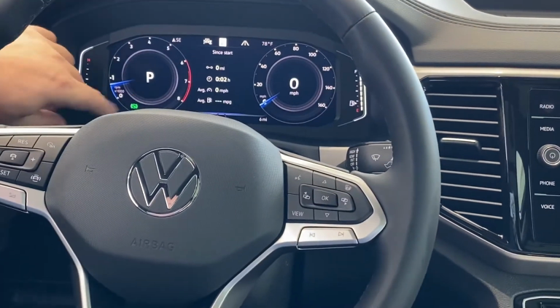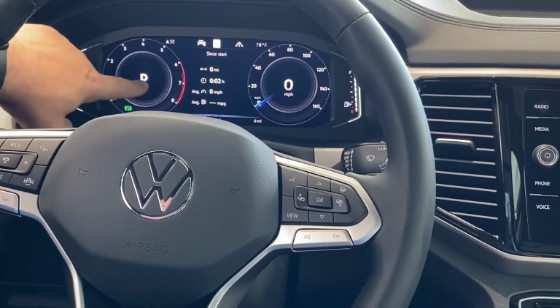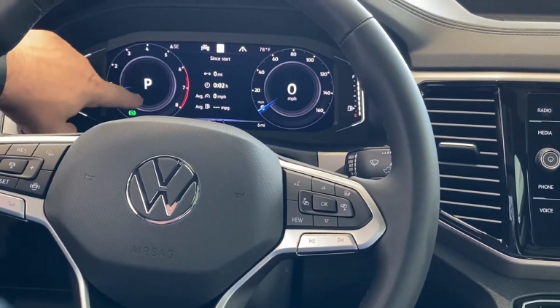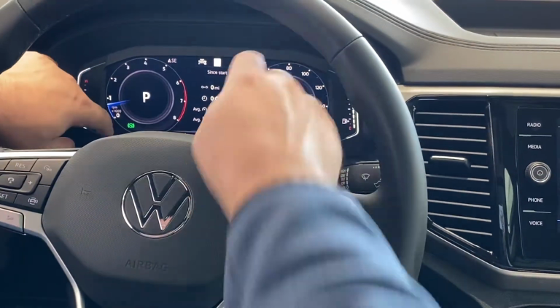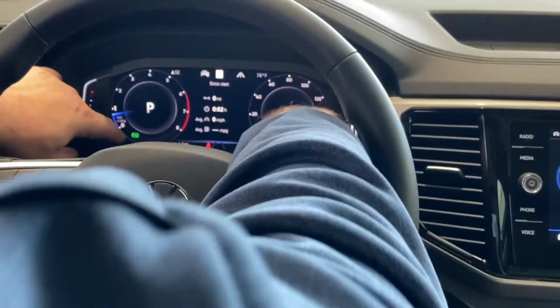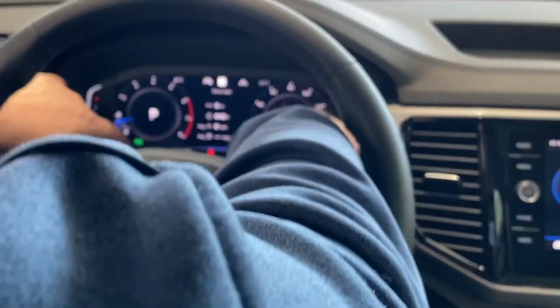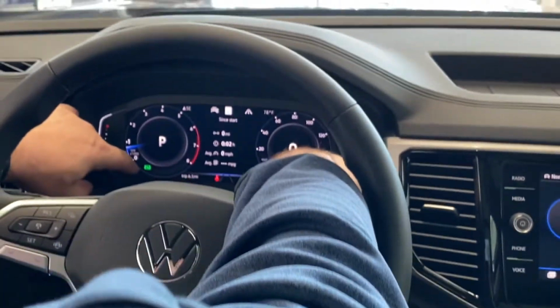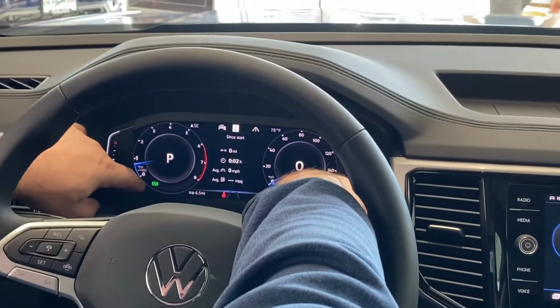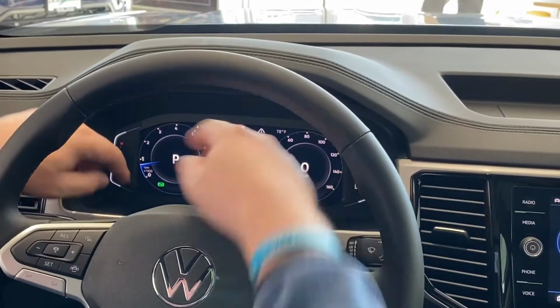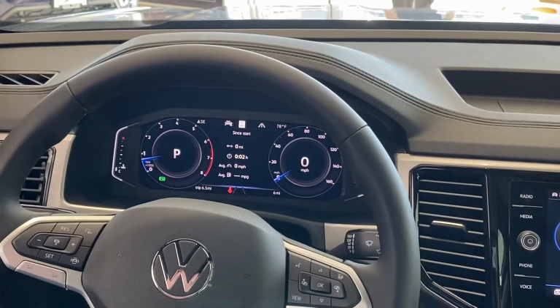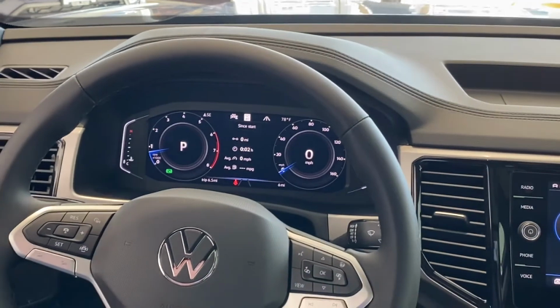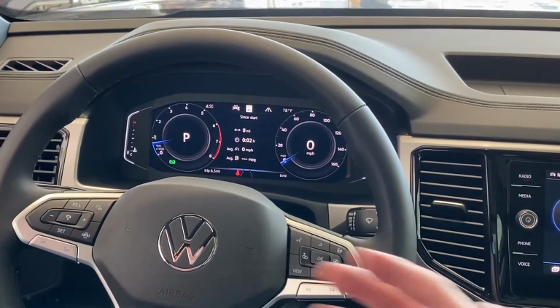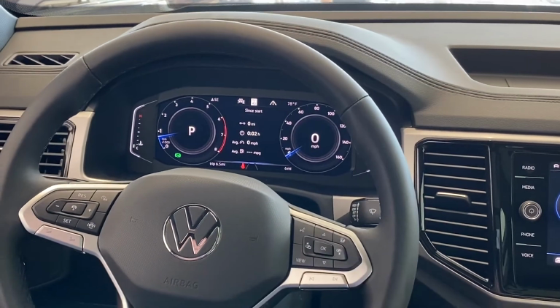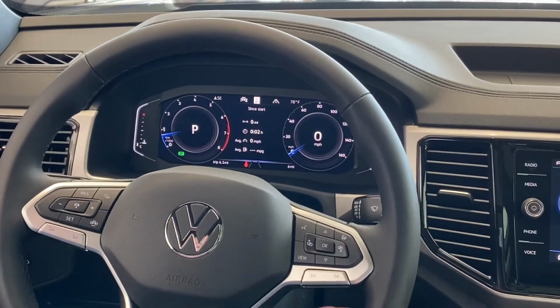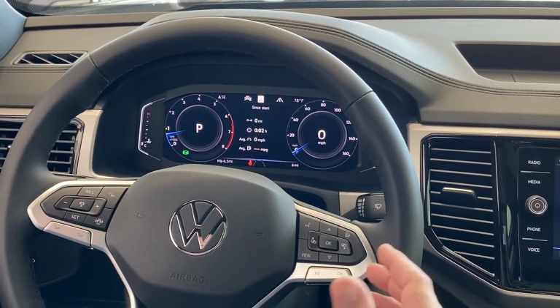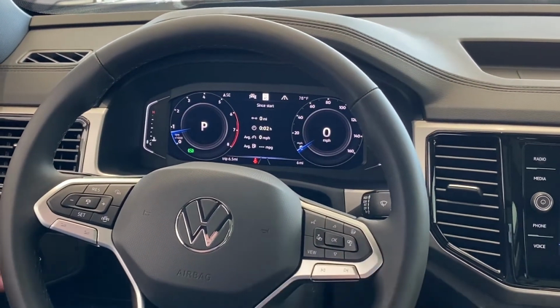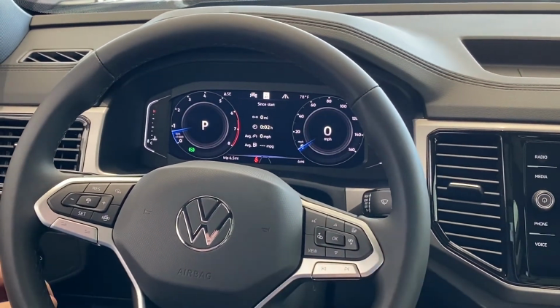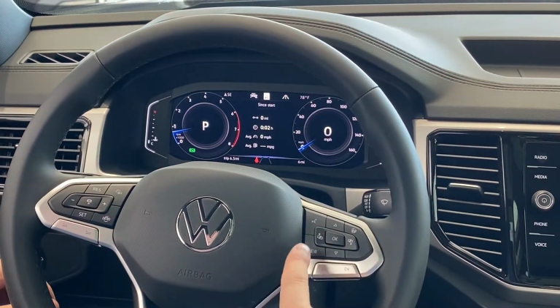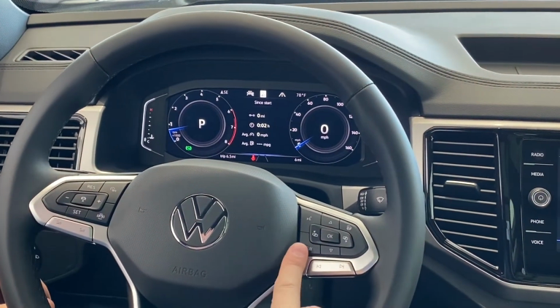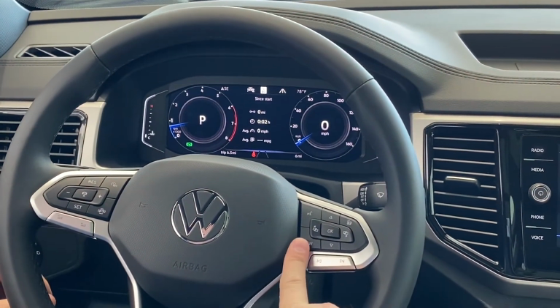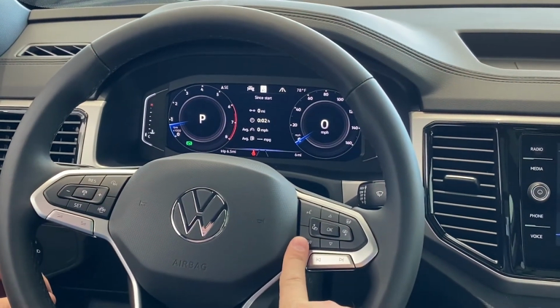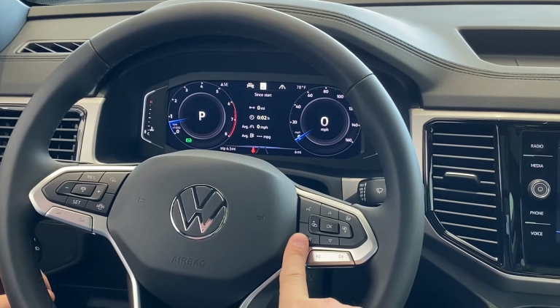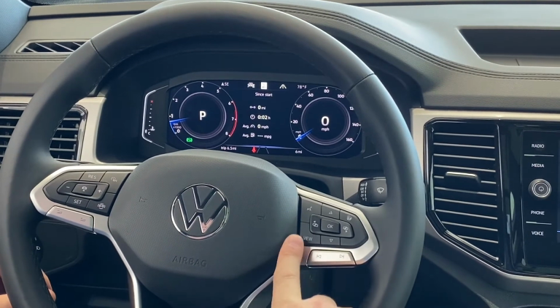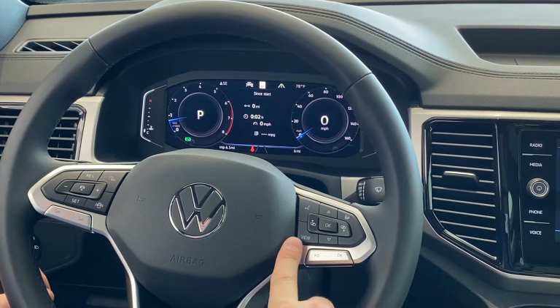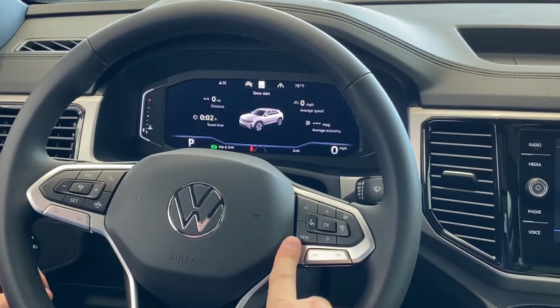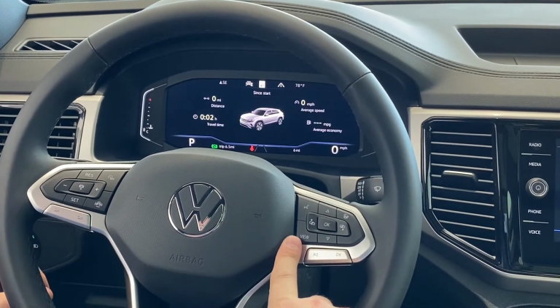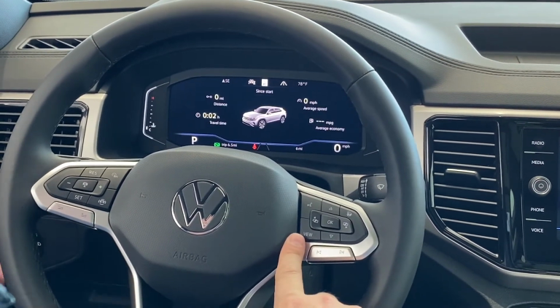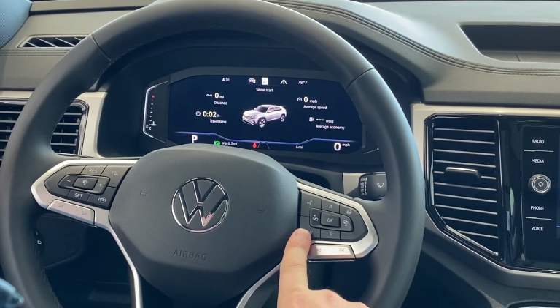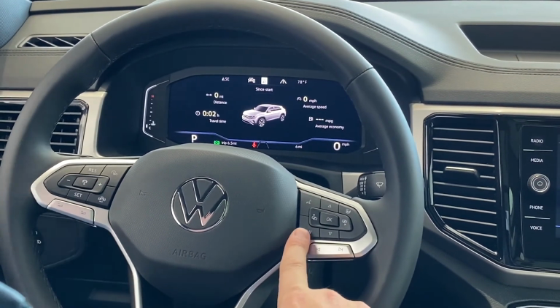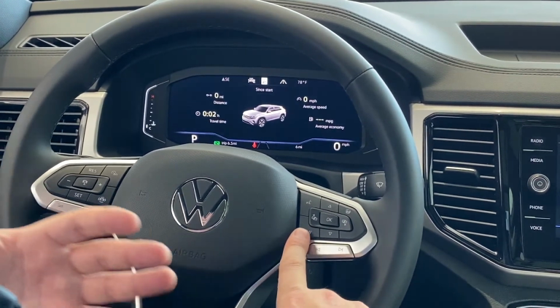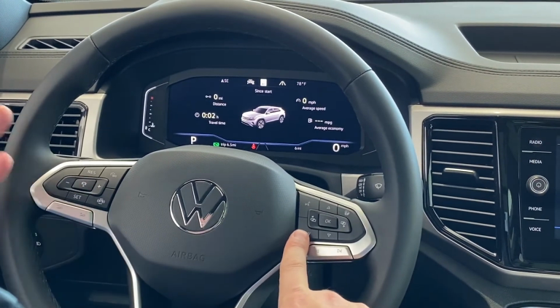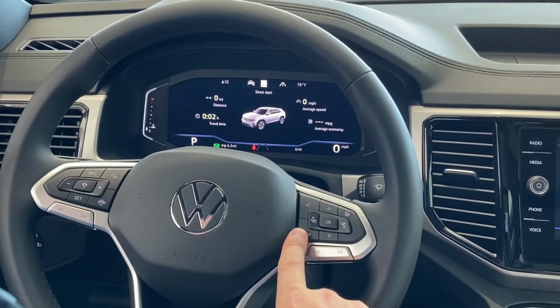You can see I'm in park here, and I've got a digital speedometer in the middle here. So you don't lose any information, it's just giving you different options. When I click the view button, it'll move us to a different page. This is all your driving data at one spot again.